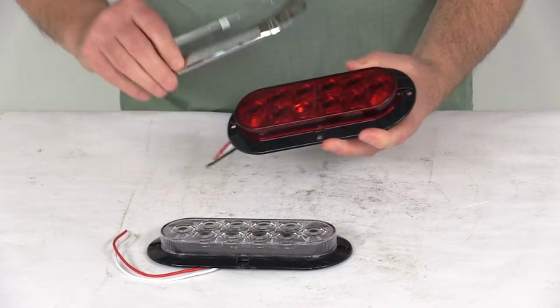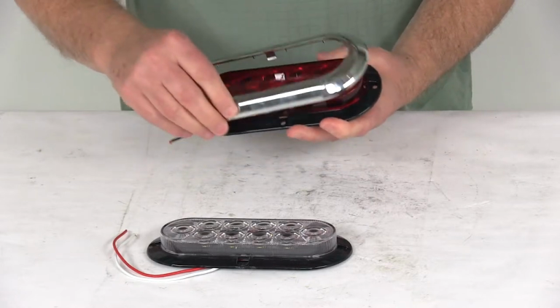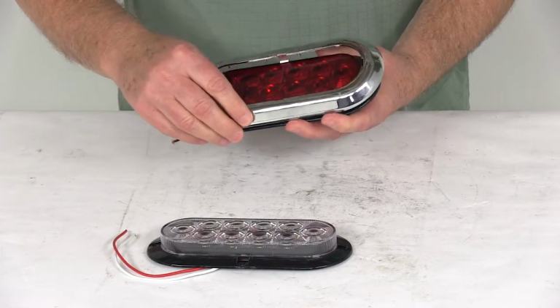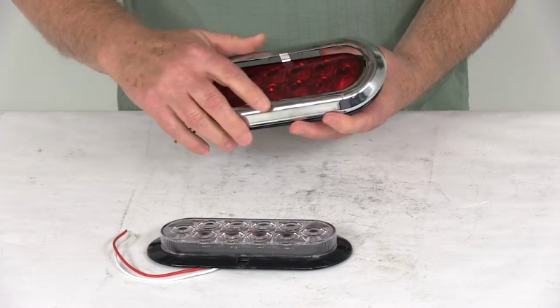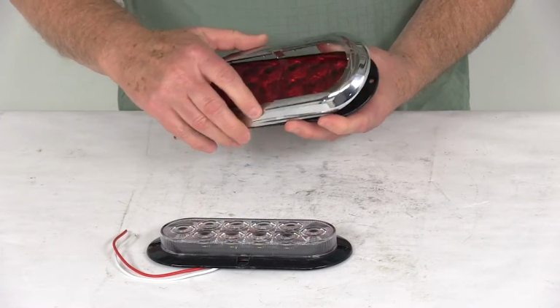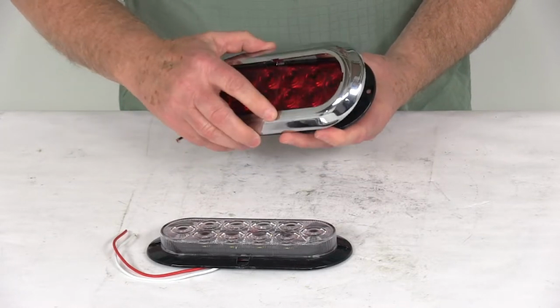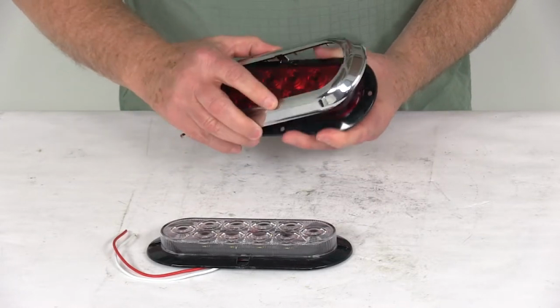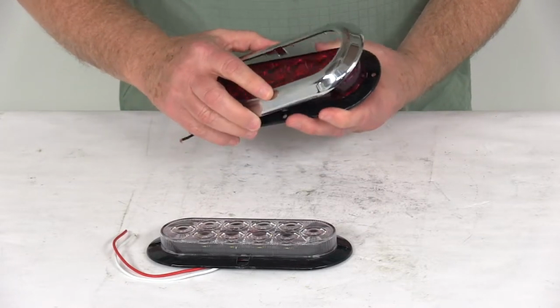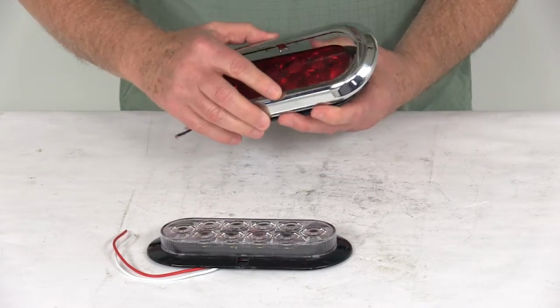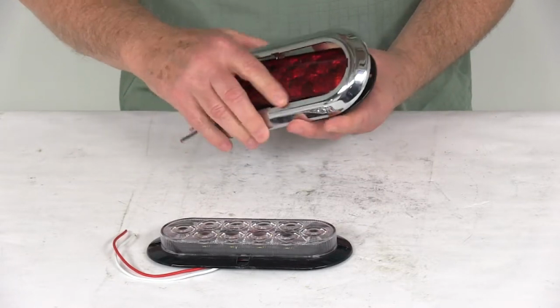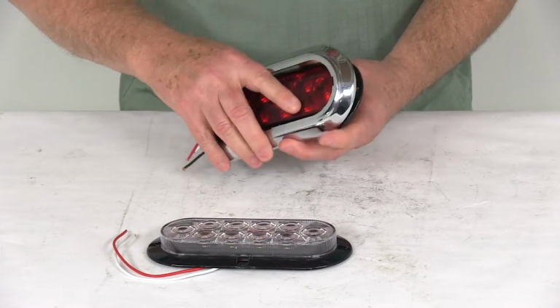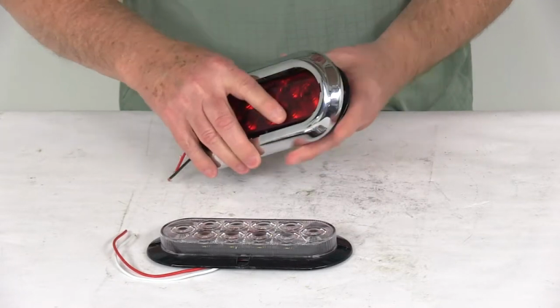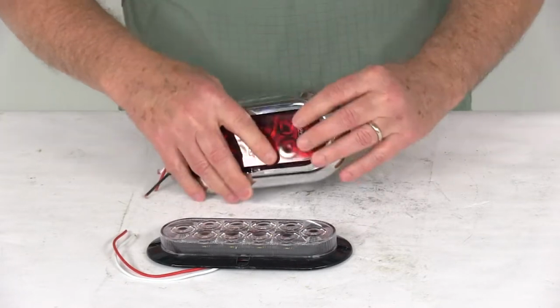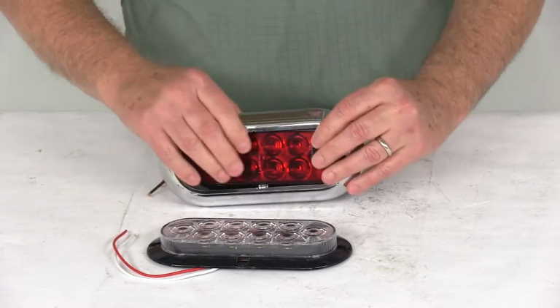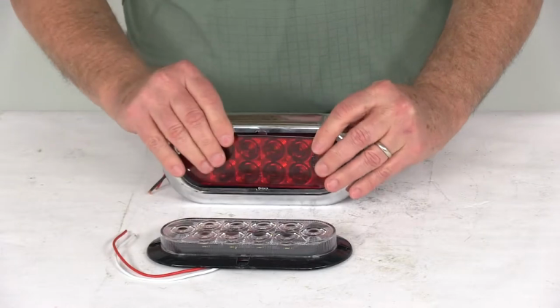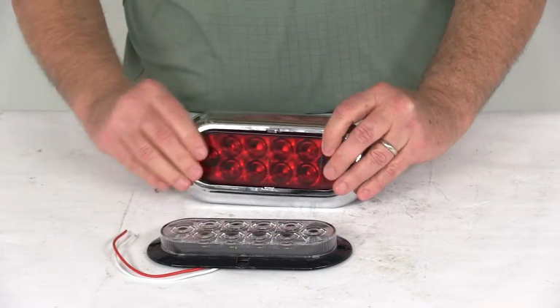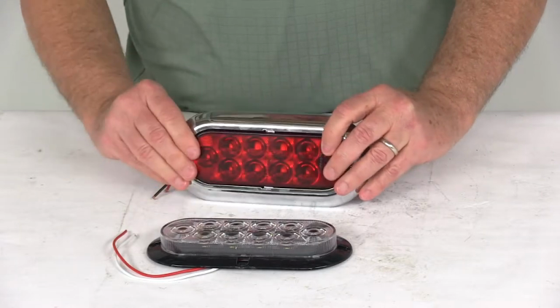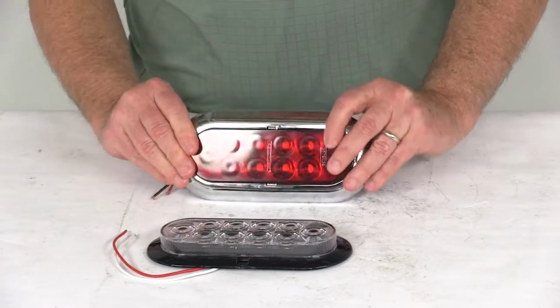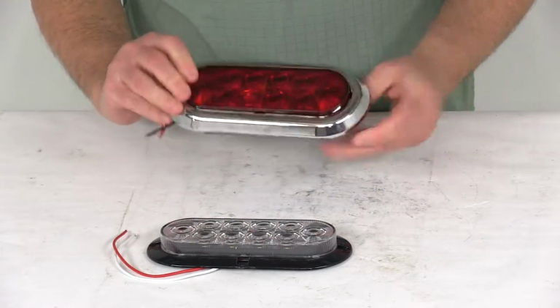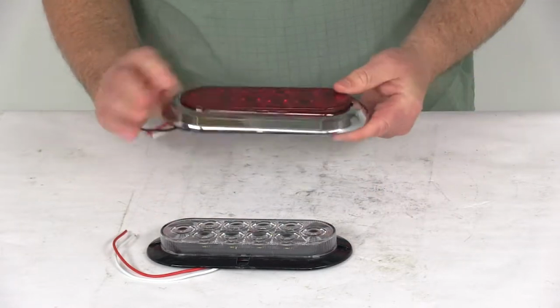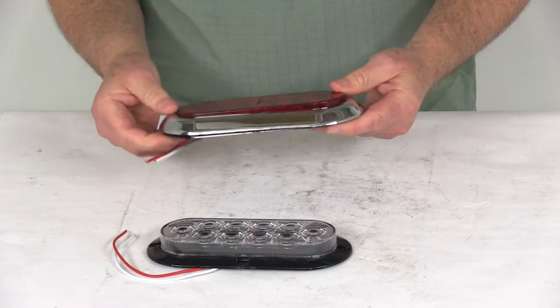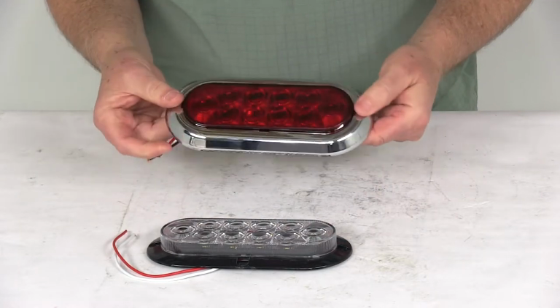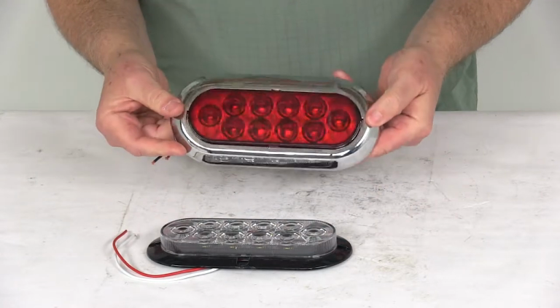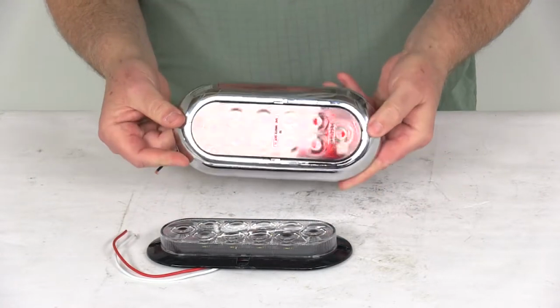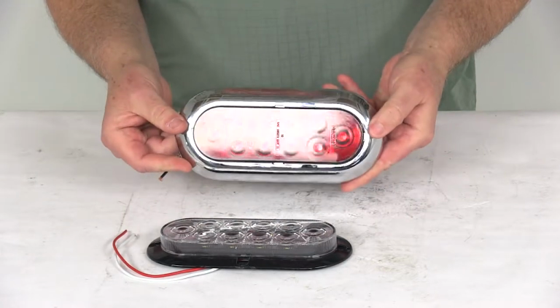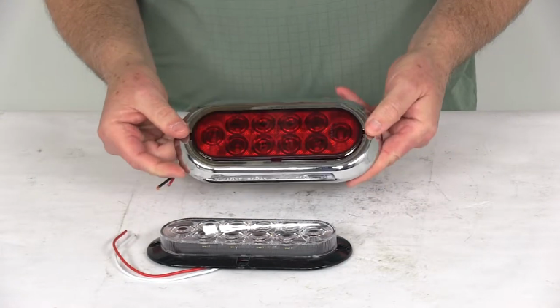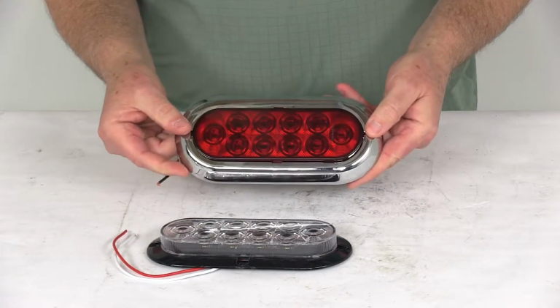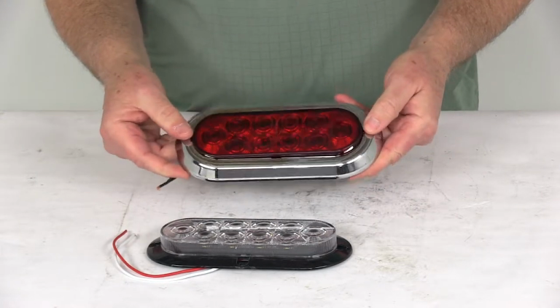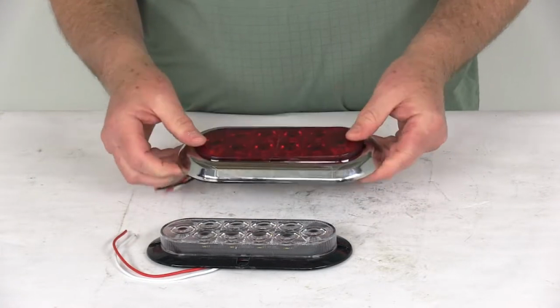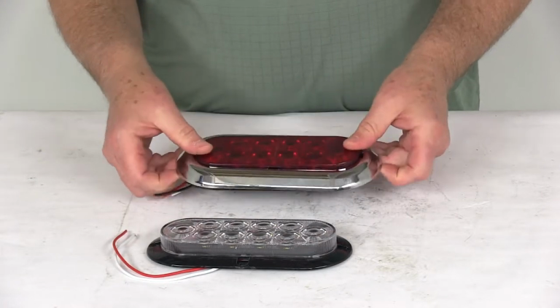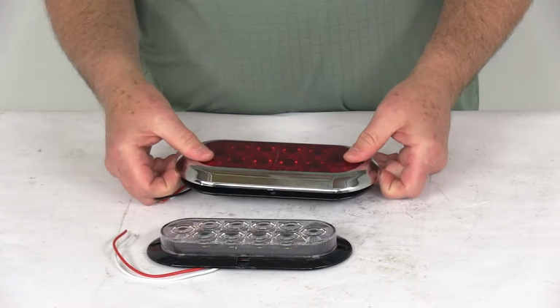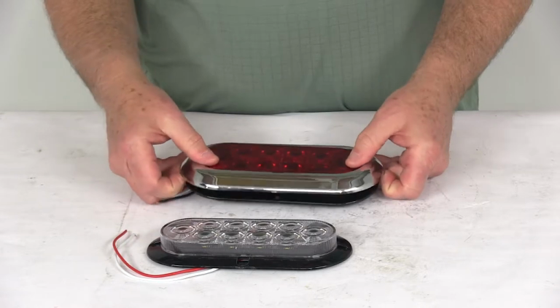All you have to do is take your snap-on ring, set it right over there, push it right into place, and there you can see it gives a nice clean finish and covers up the mounting holes.